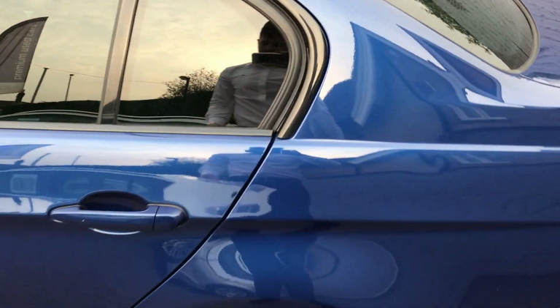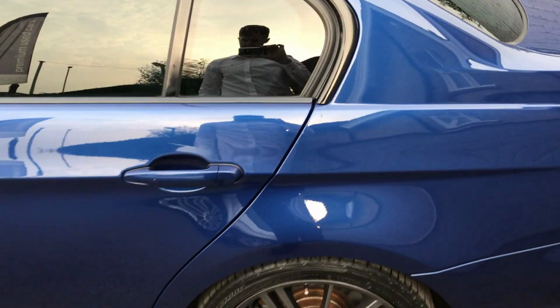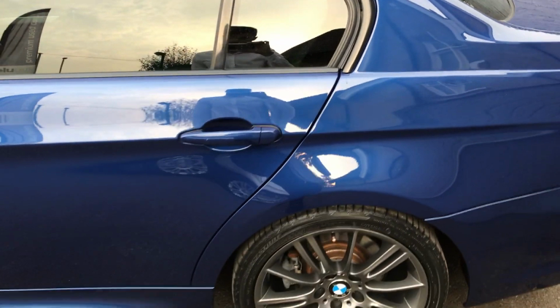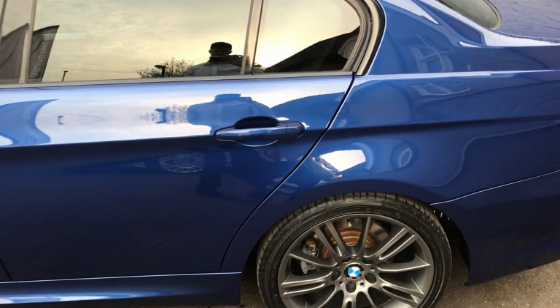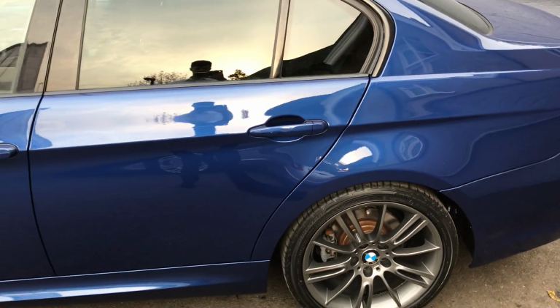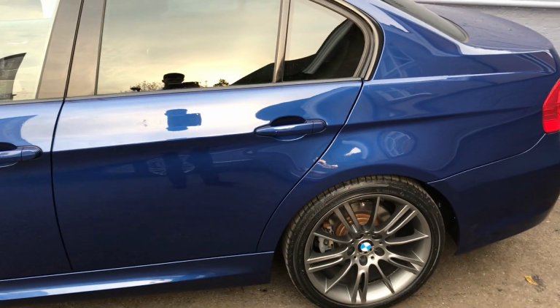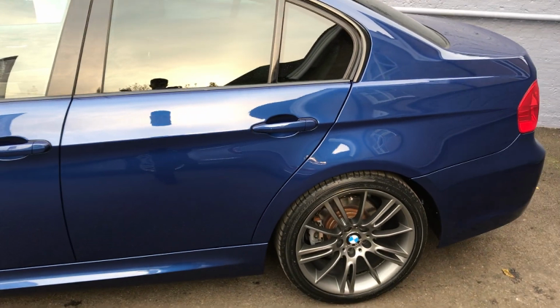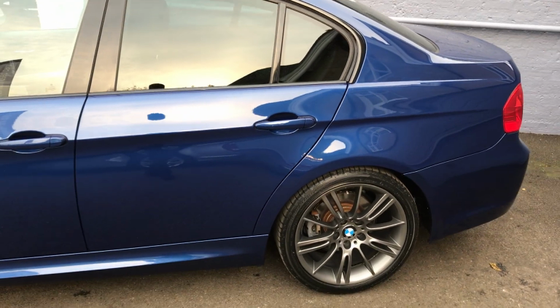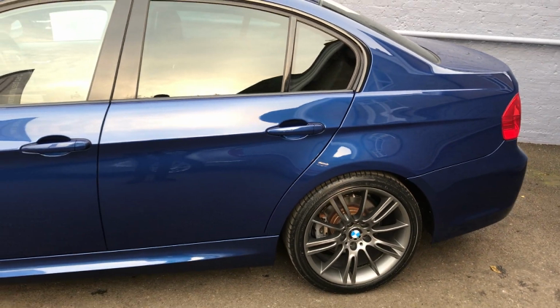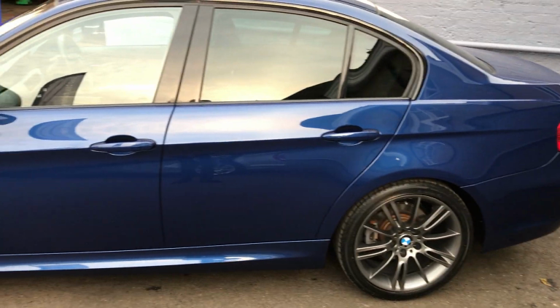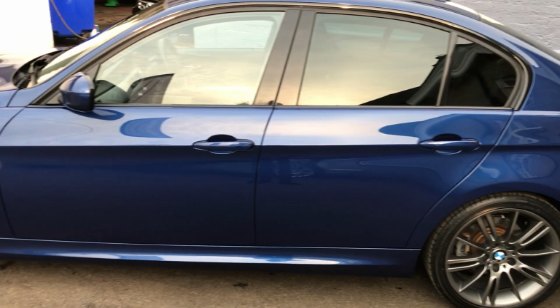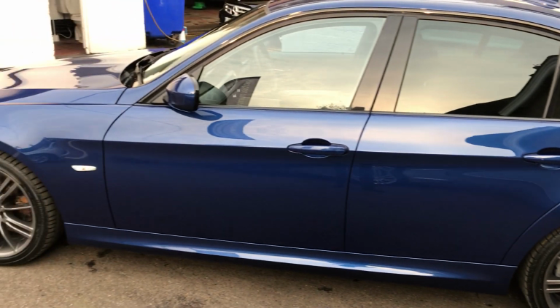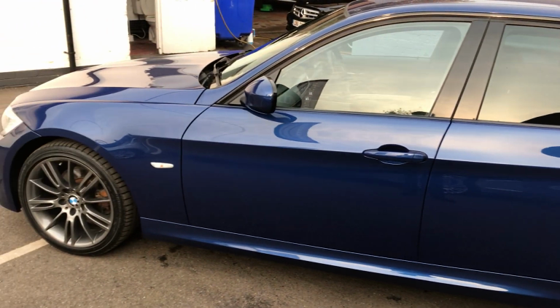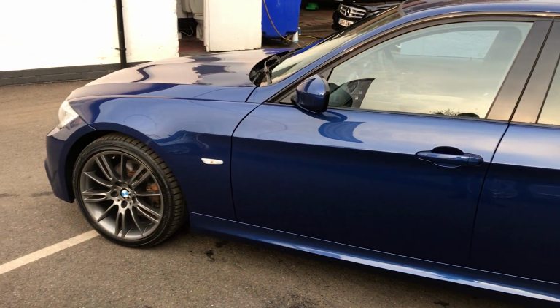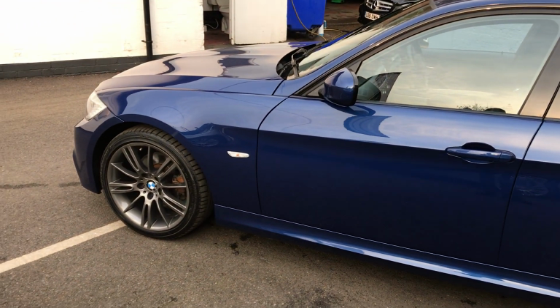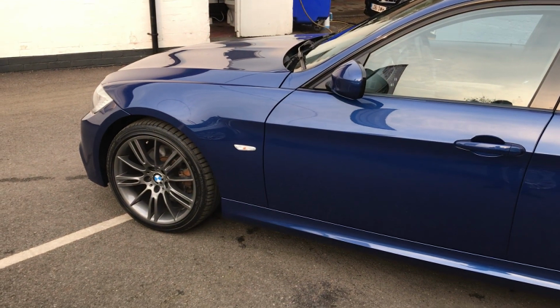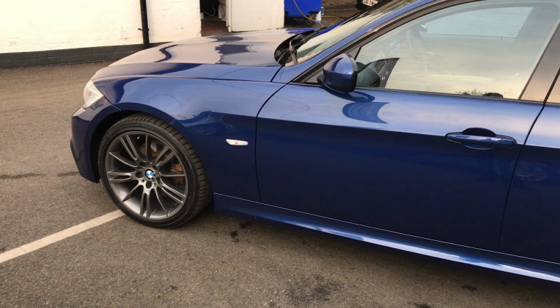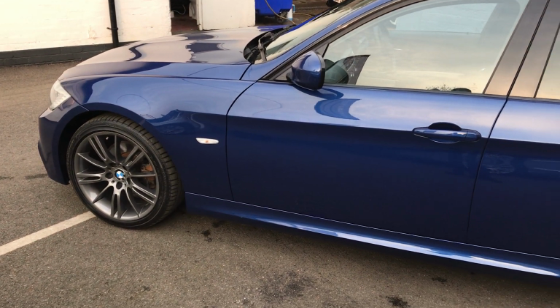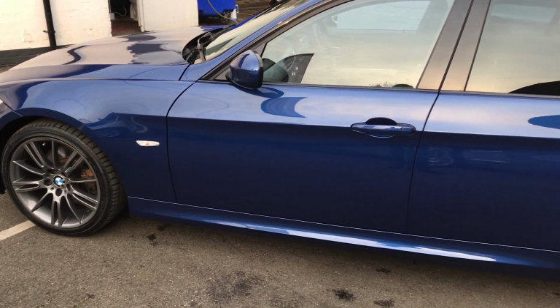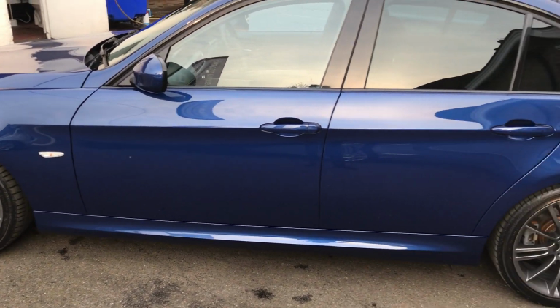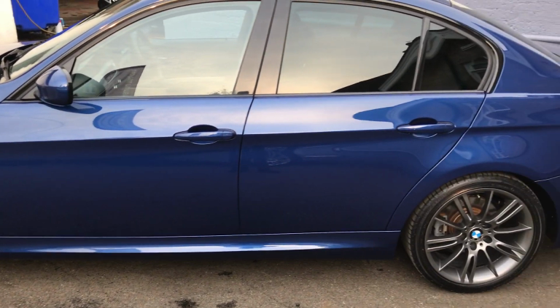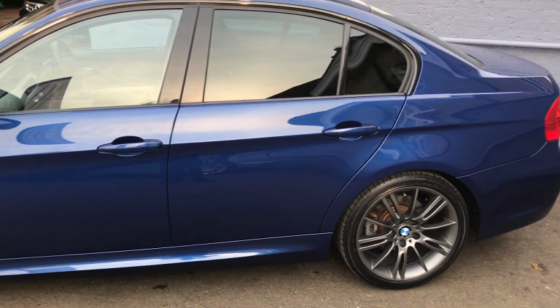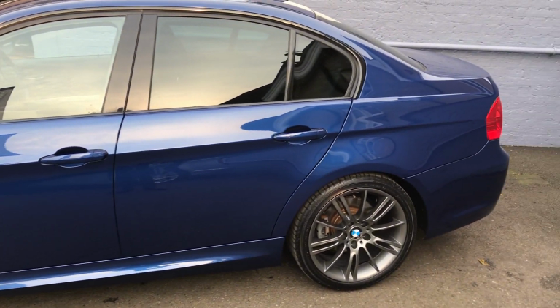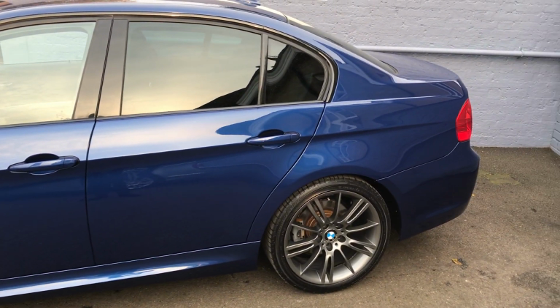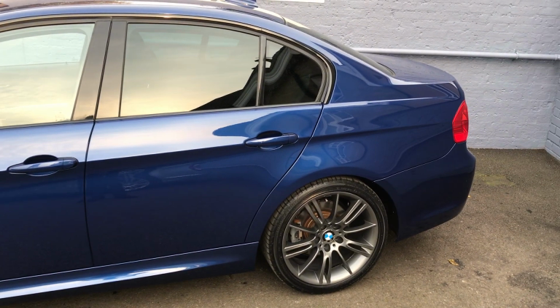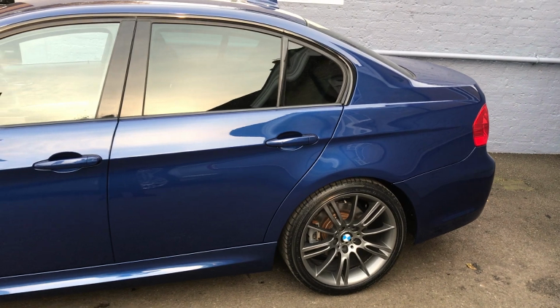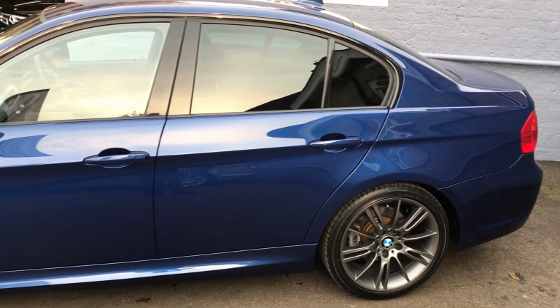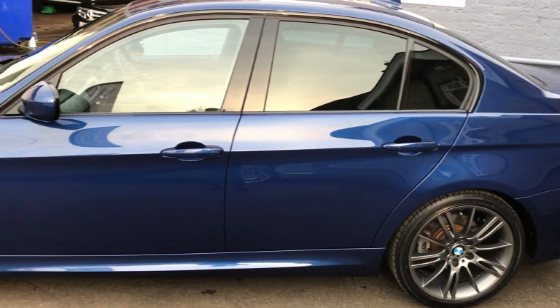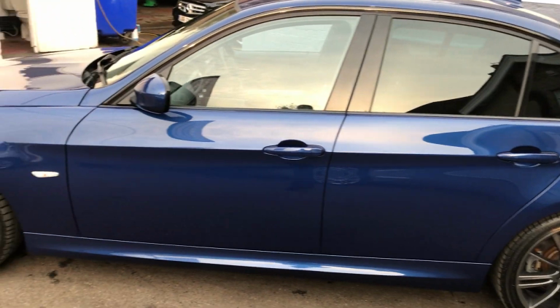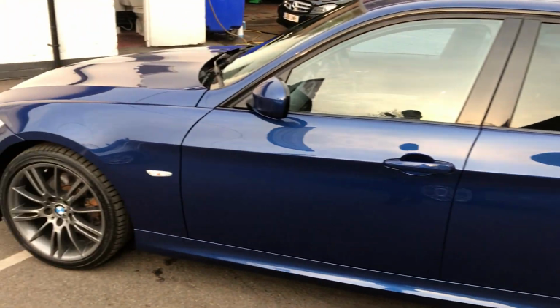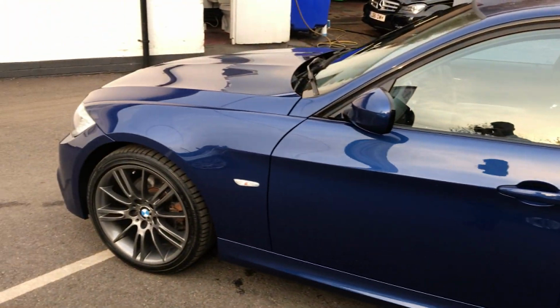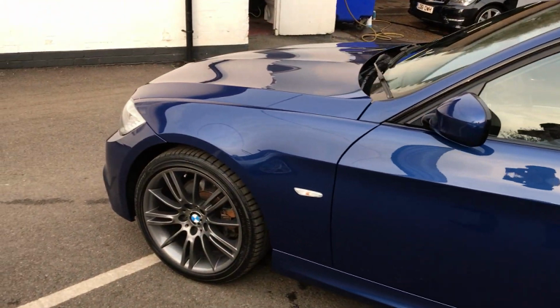This BMW is capable of 53.3 miles to the gallon and has an insurance group of just 29. For a car with this sort of power, it's very reasonable.